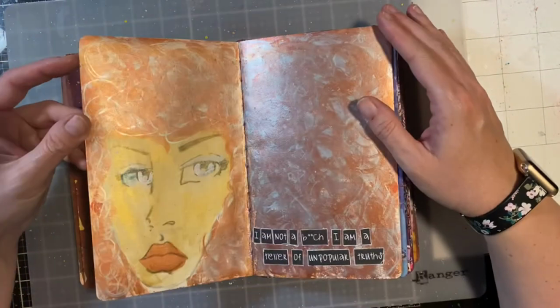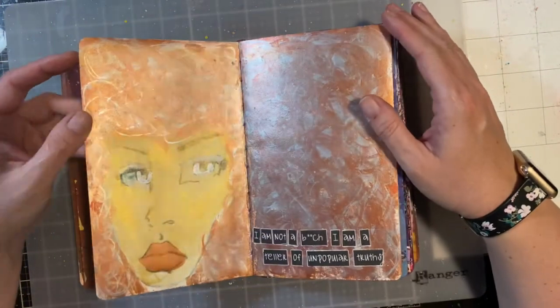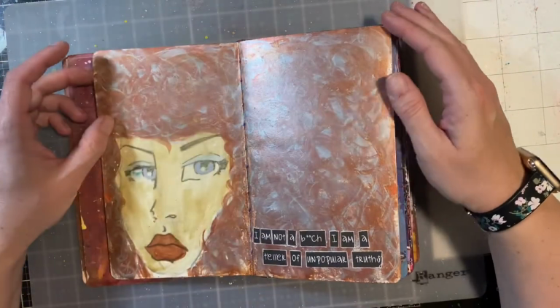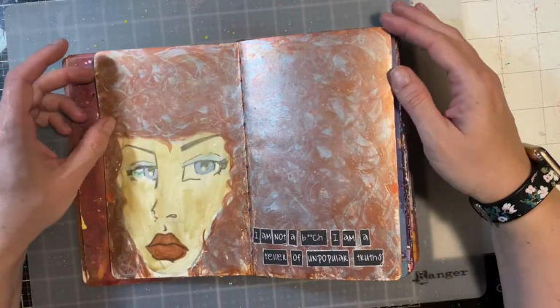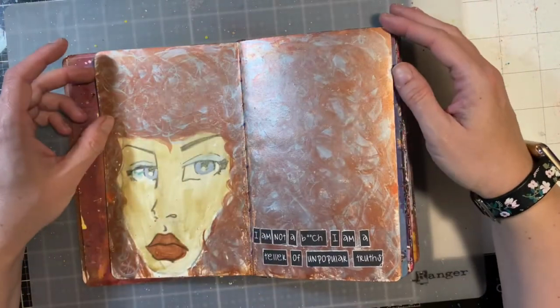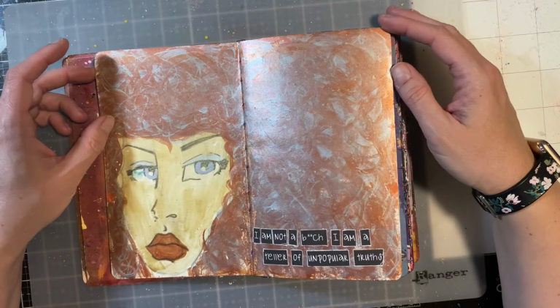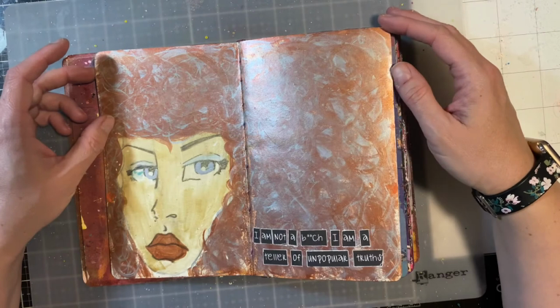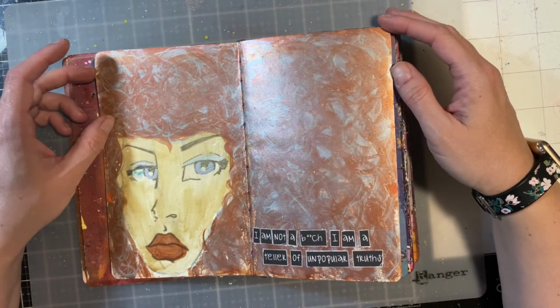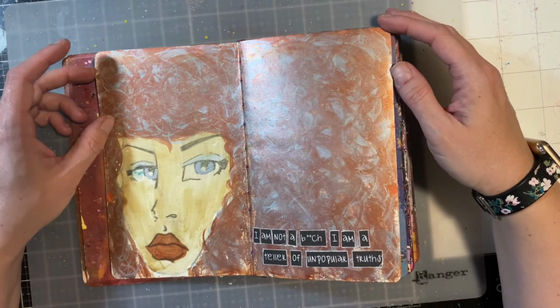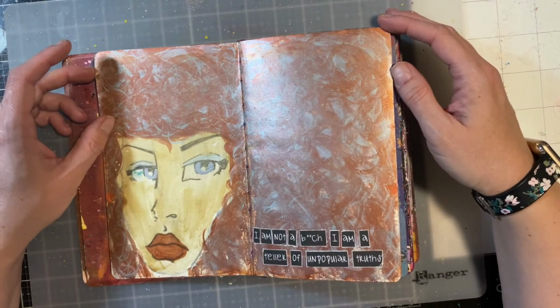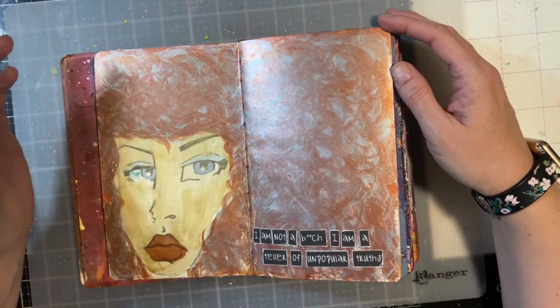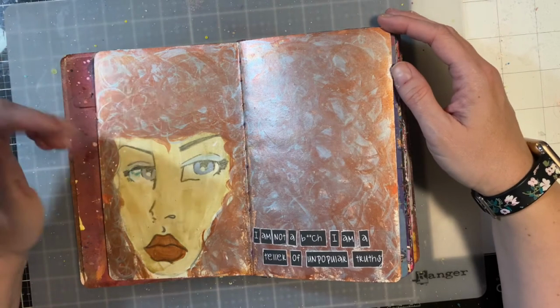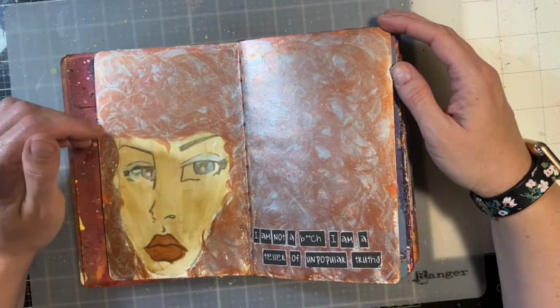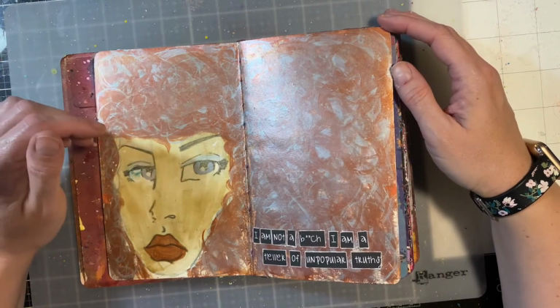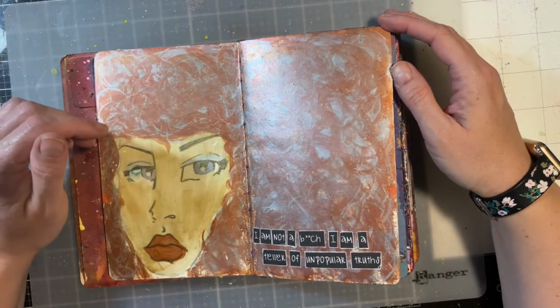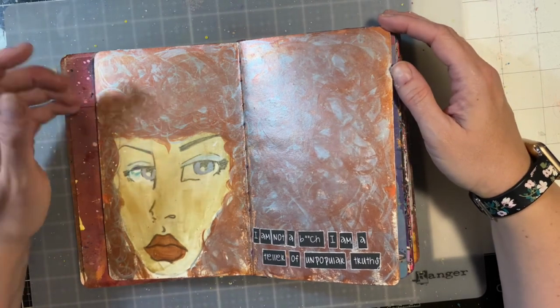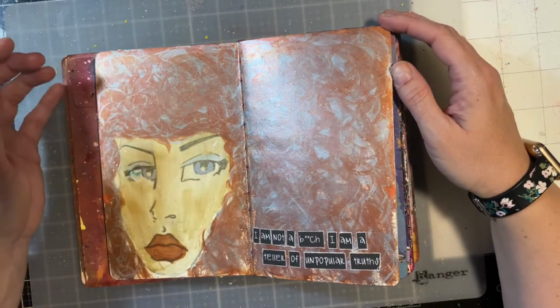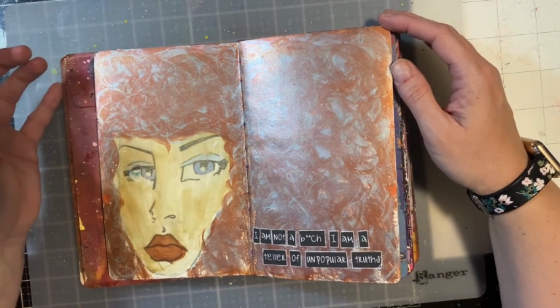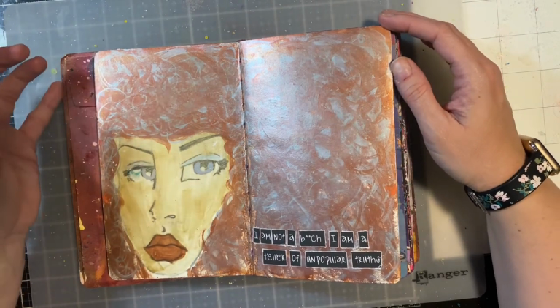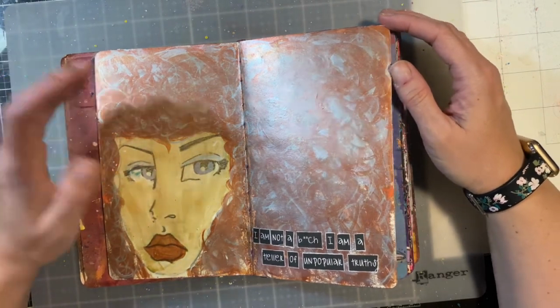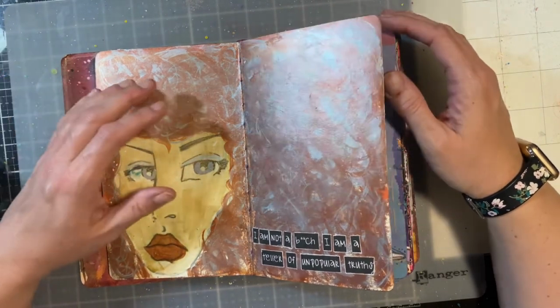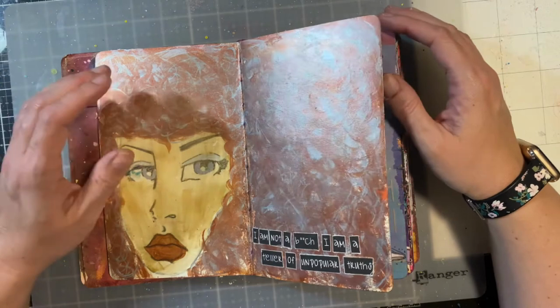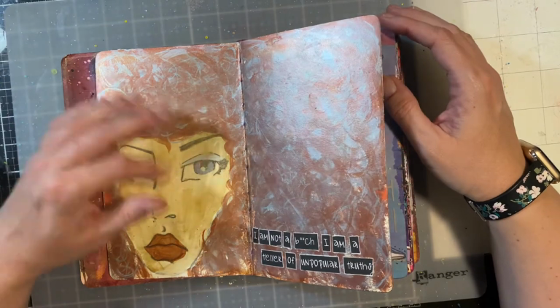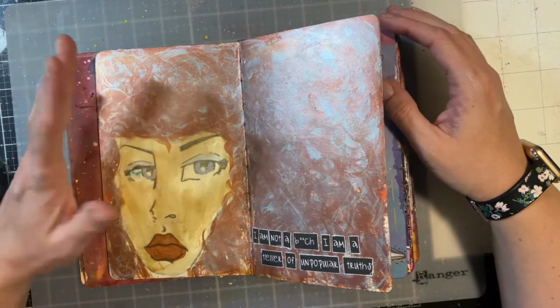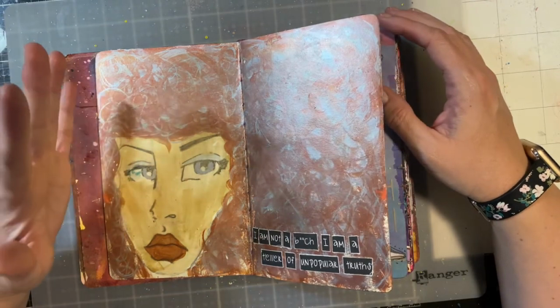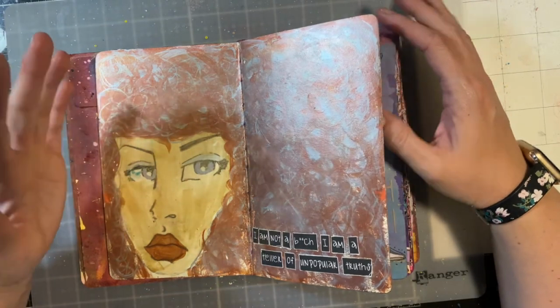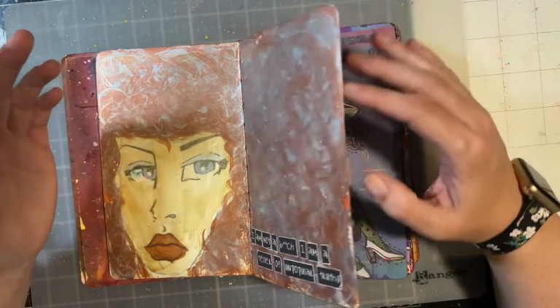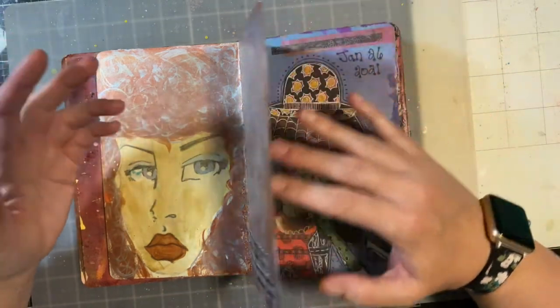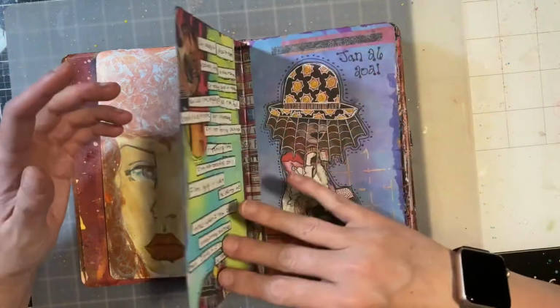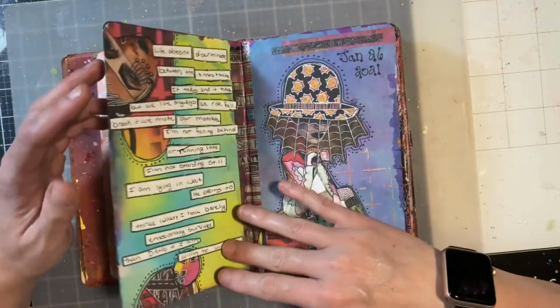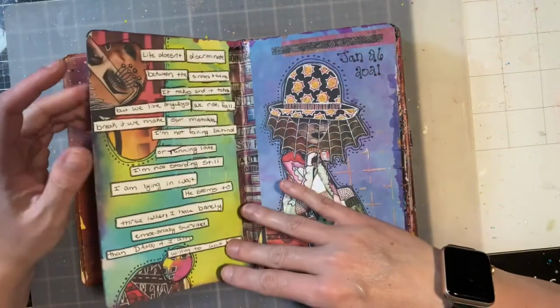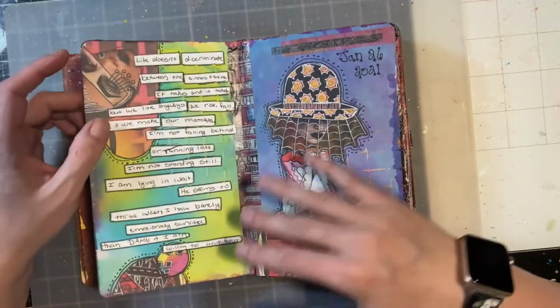Then this is the next one I did: 'I am a teller of unpopular truths.' I really love doing faces and hair, so that's what that page is about.